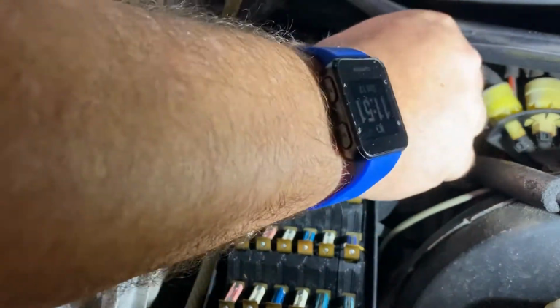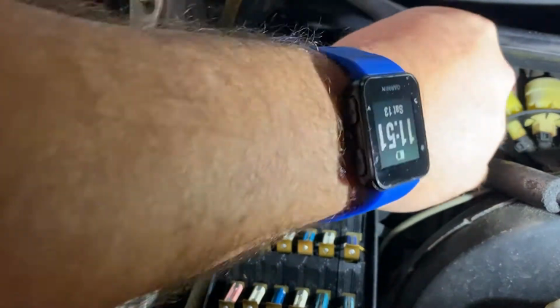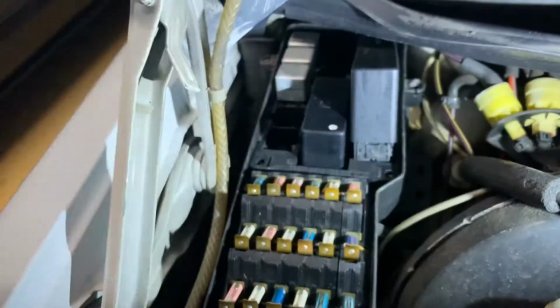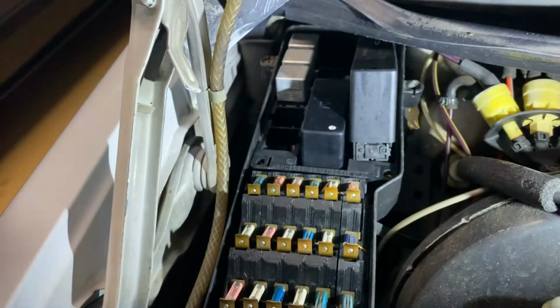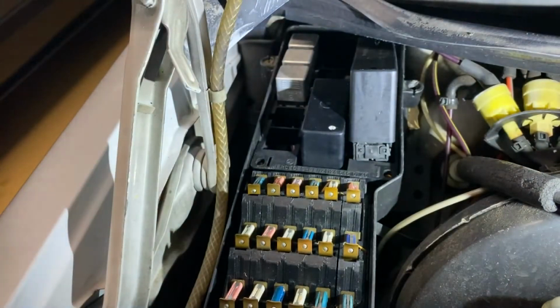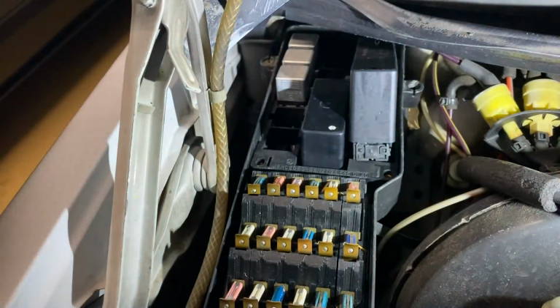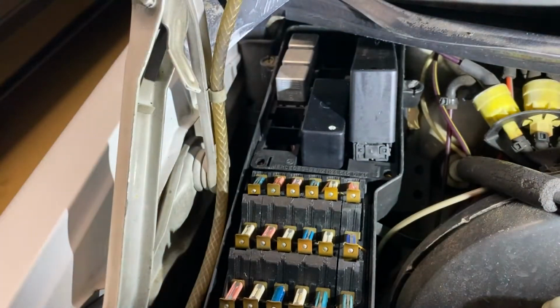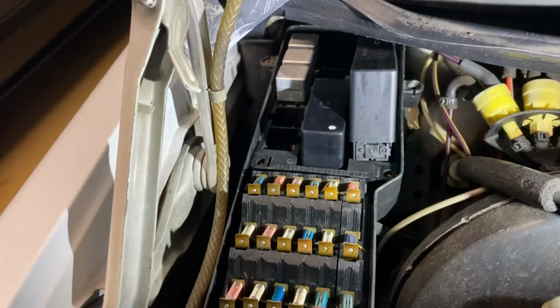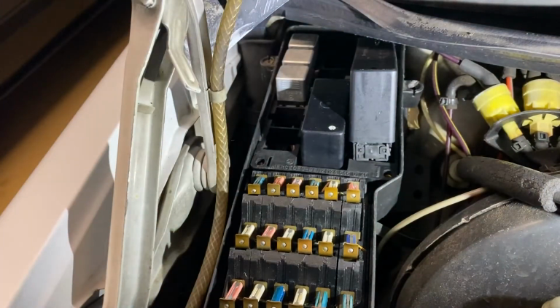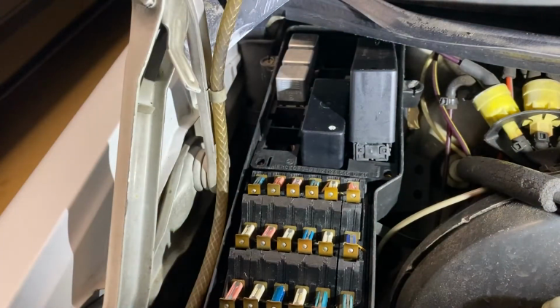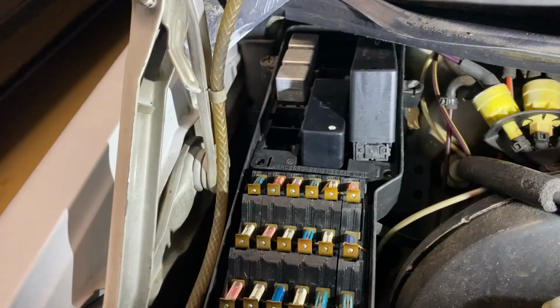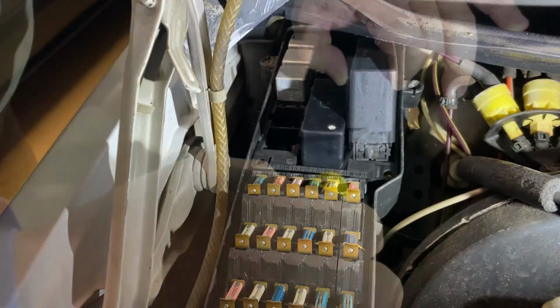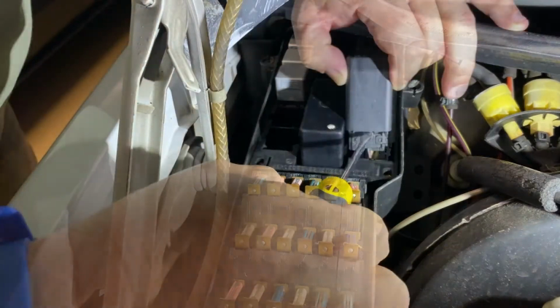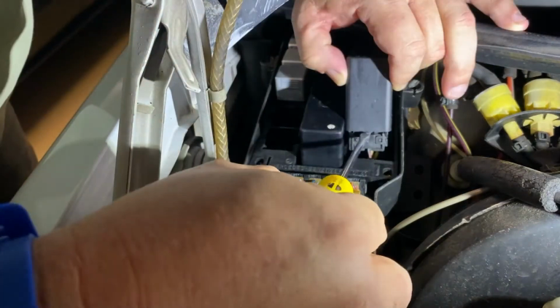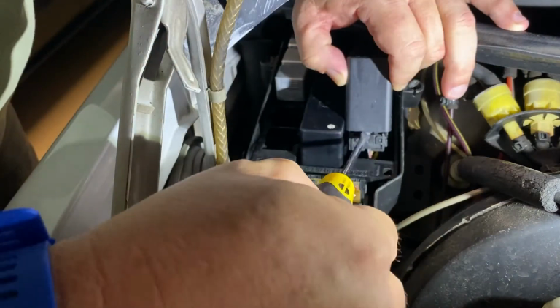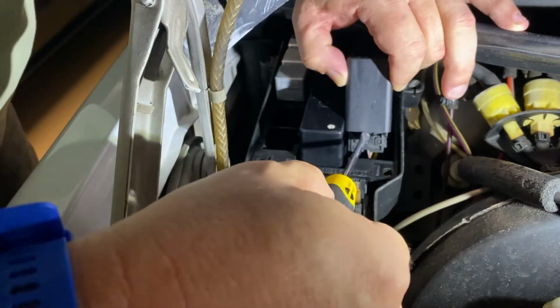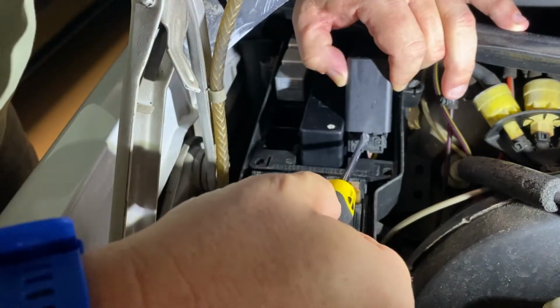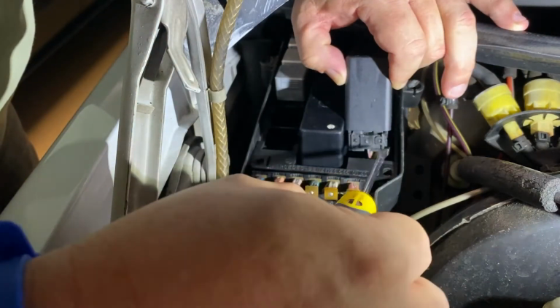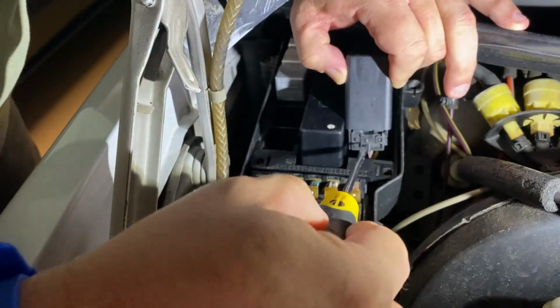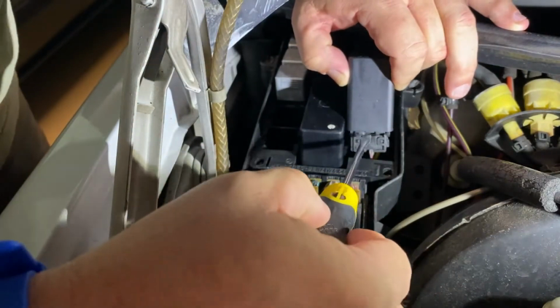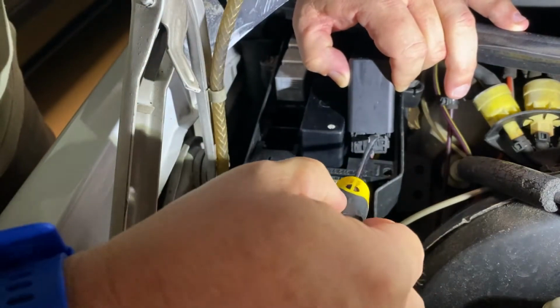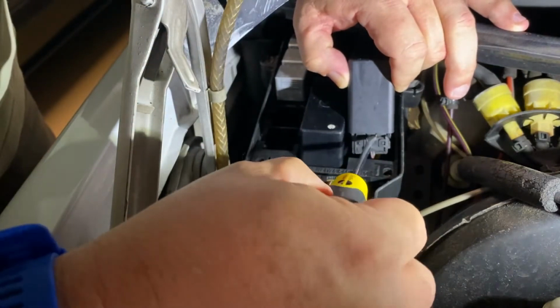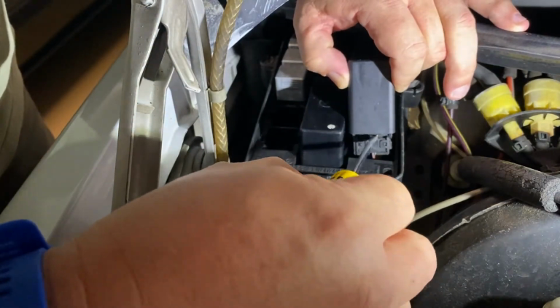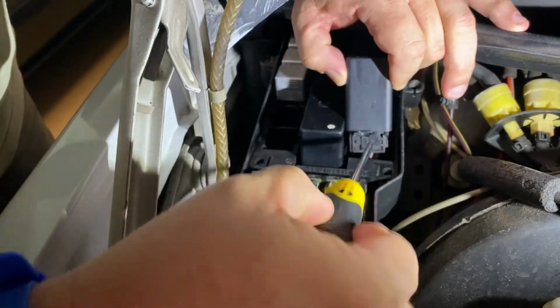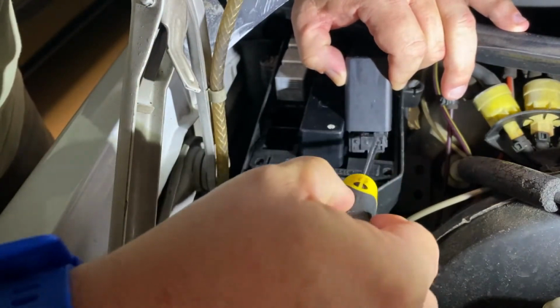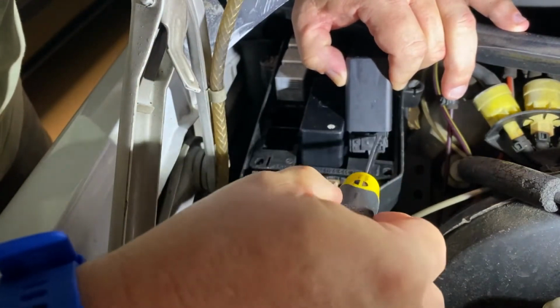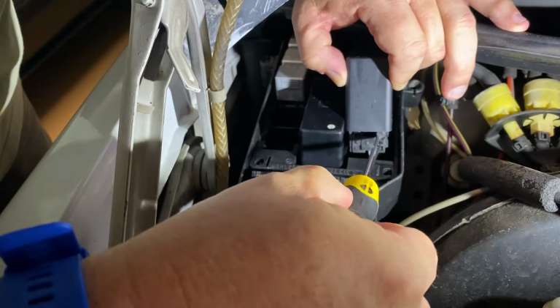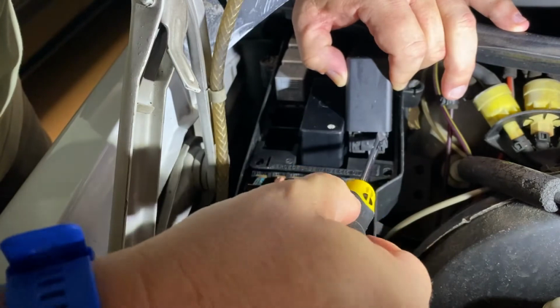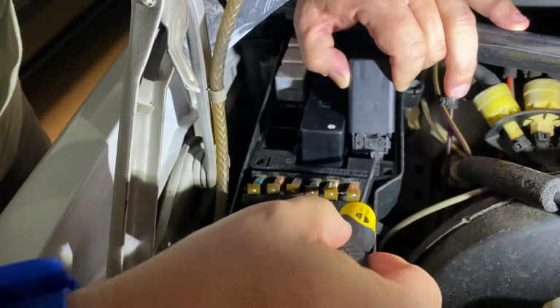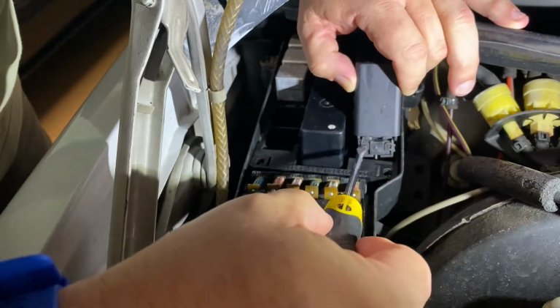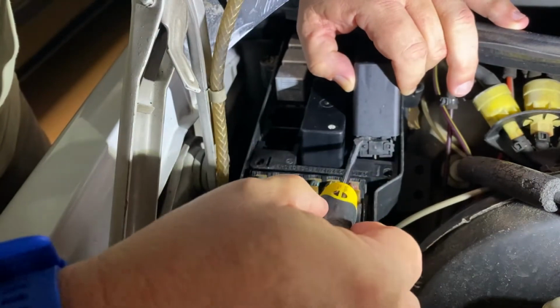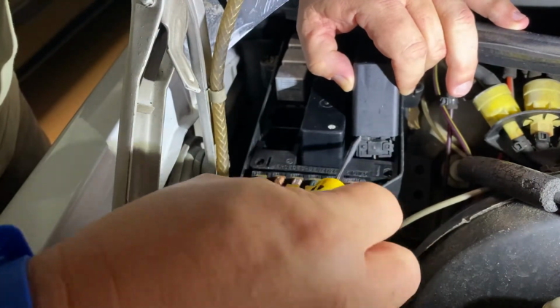There is a plug at the front, a plug at the back, and the center section of the box plugs into the bottom of the relay box. So you don't have to remove those.